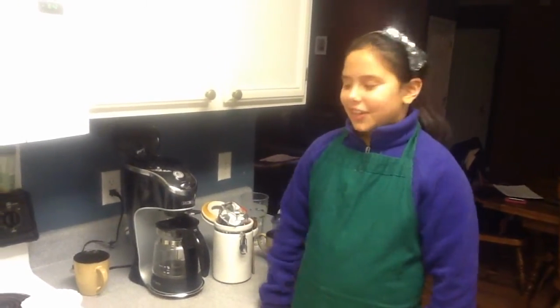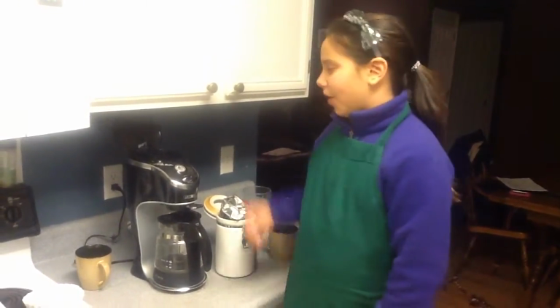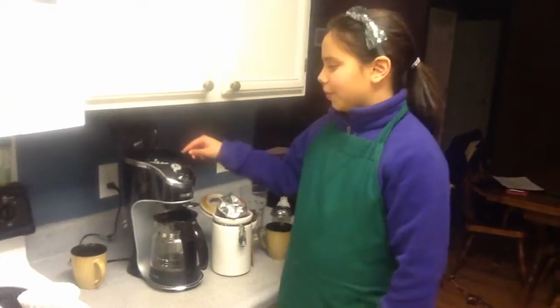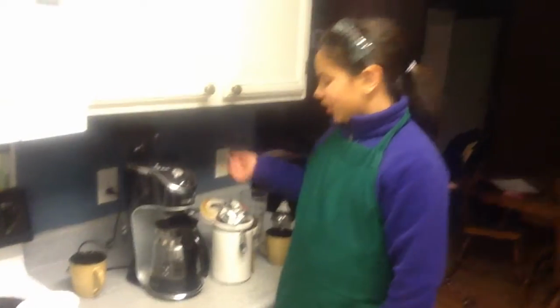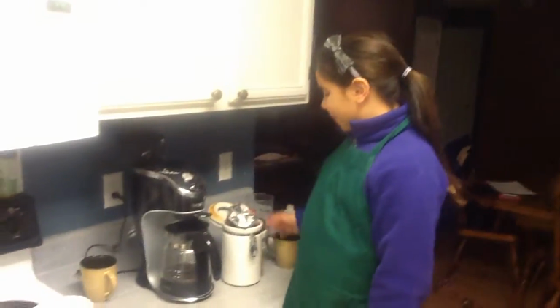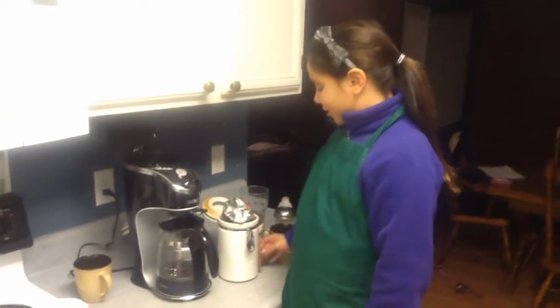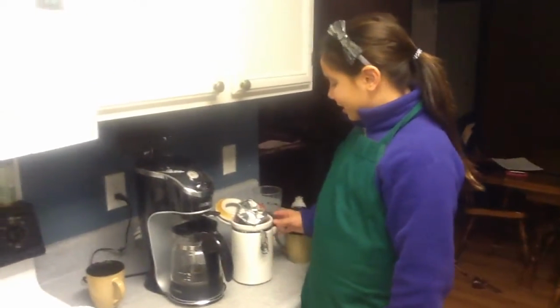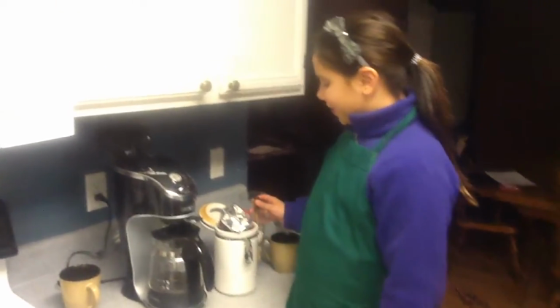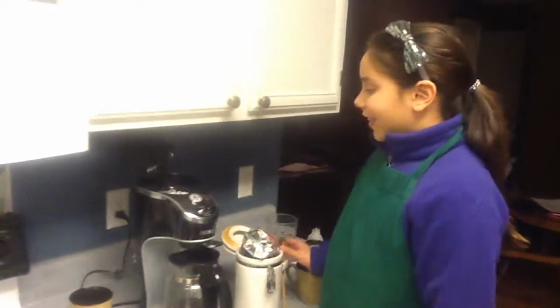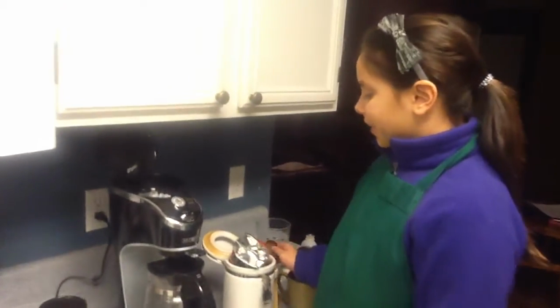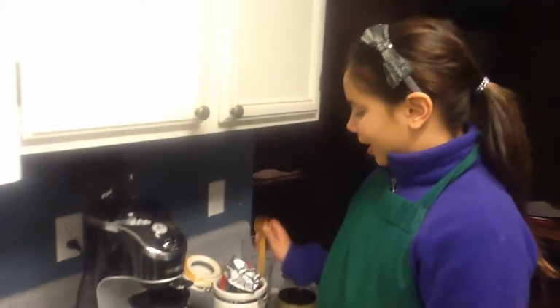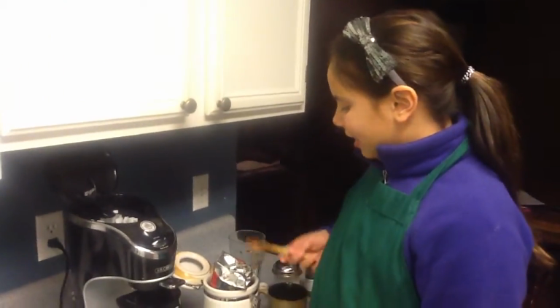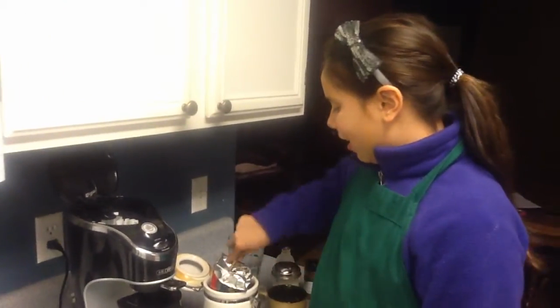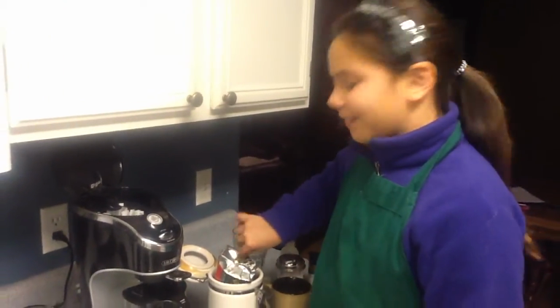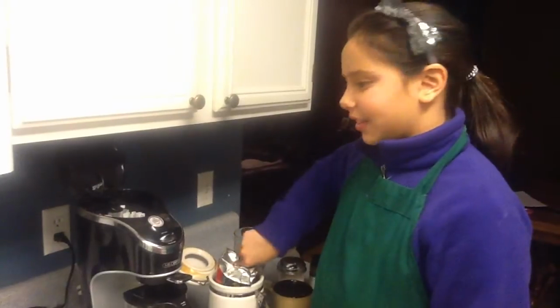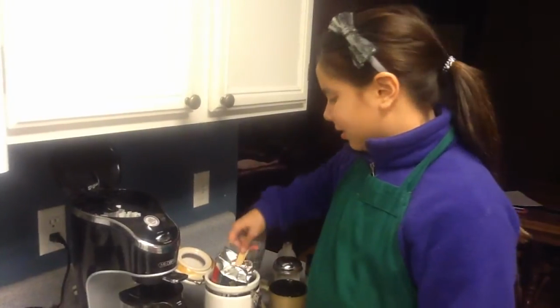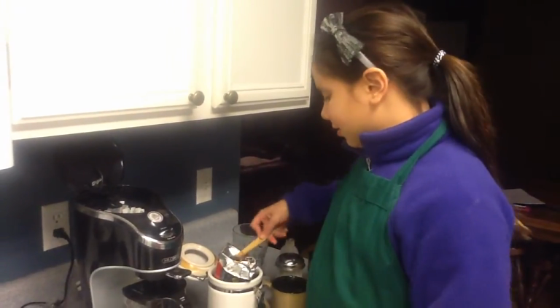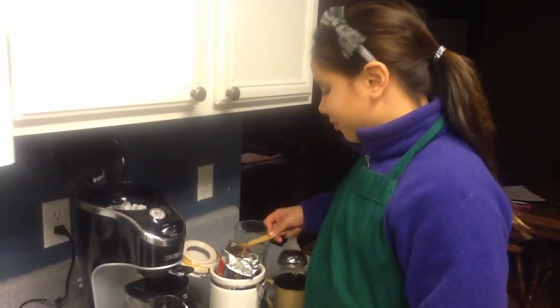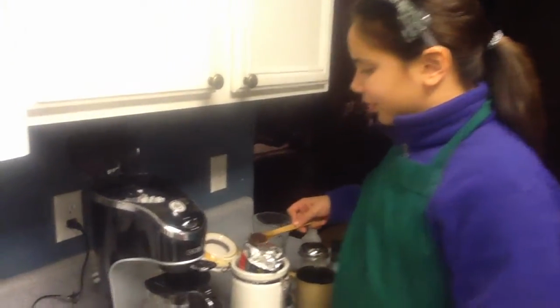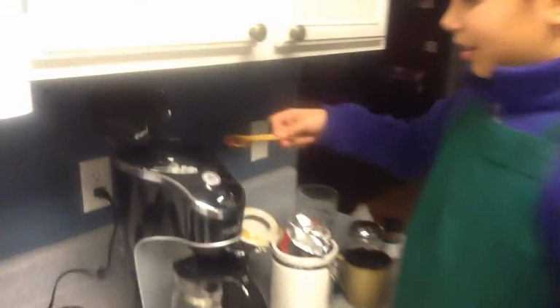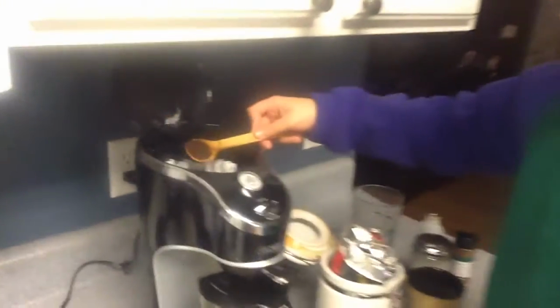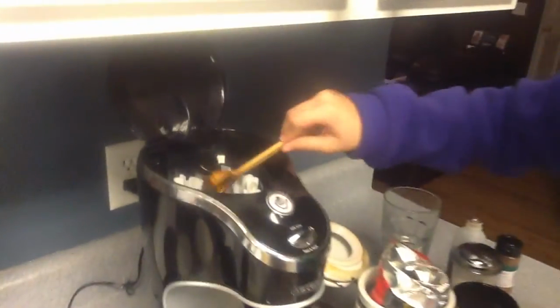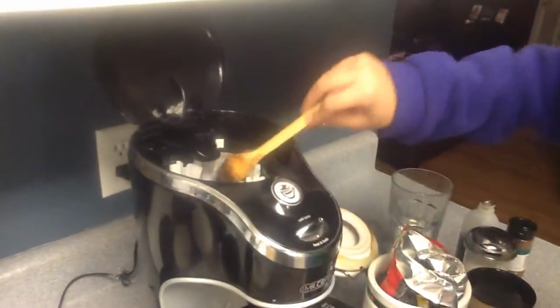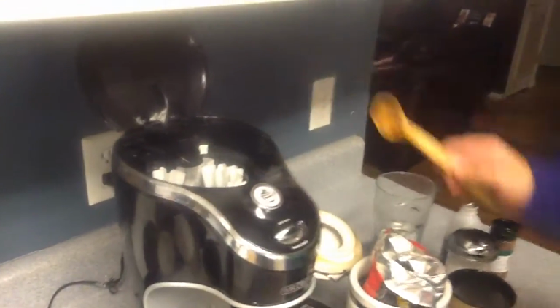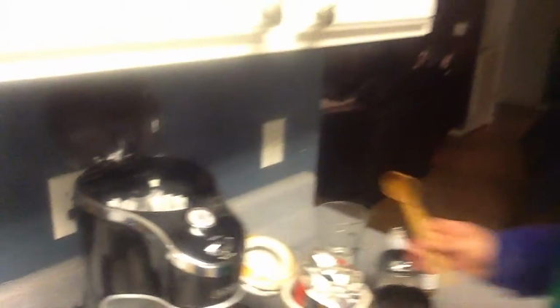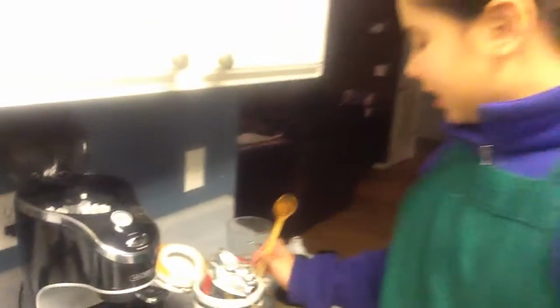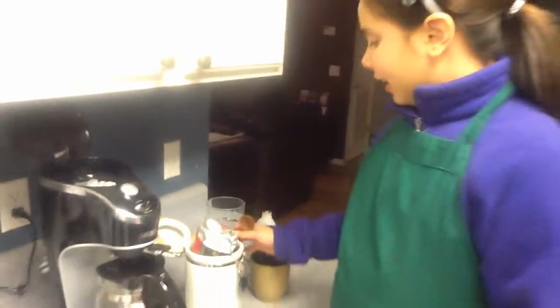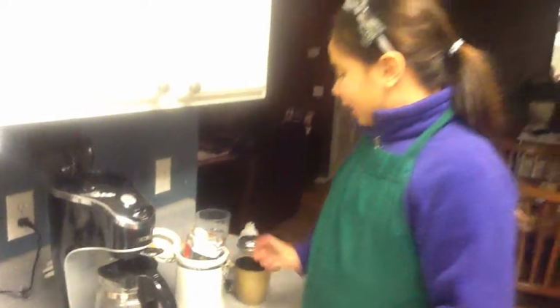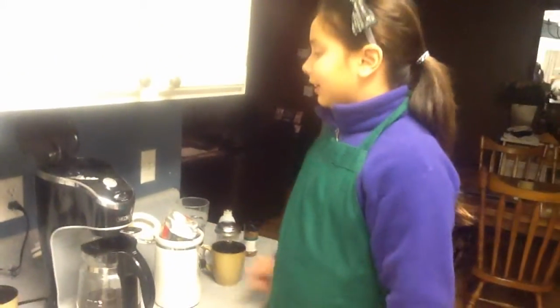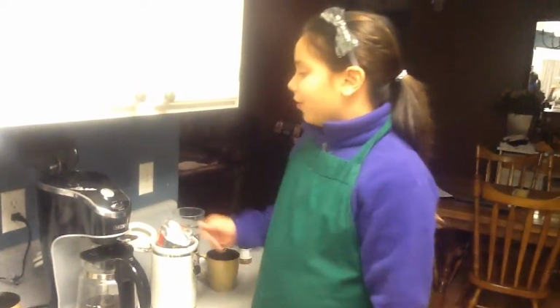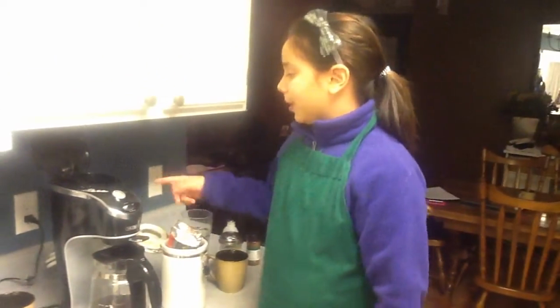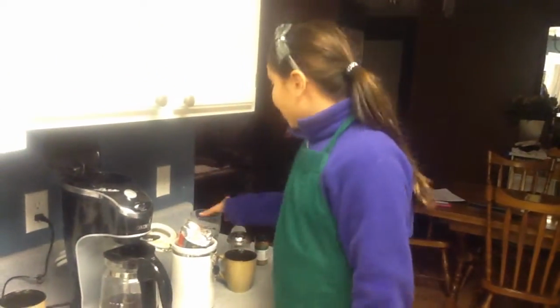First of all, you put your filter in, which I've already done. Then you put in your coffee — there's one scoop. Now you put in your water.